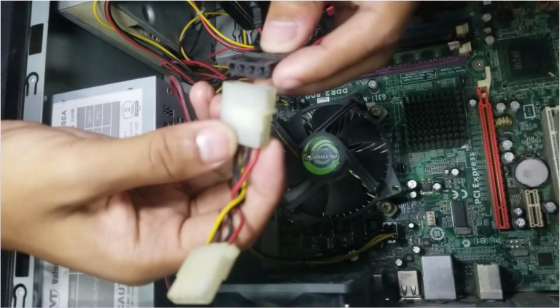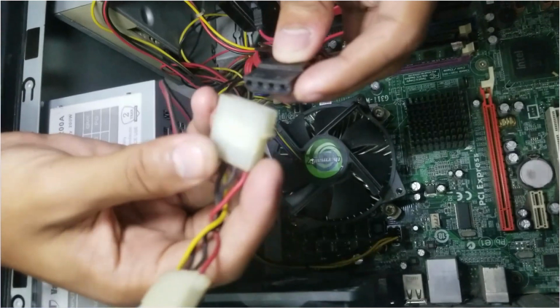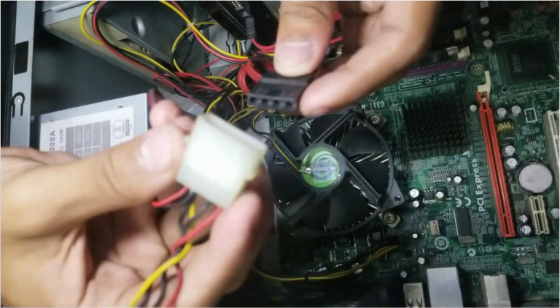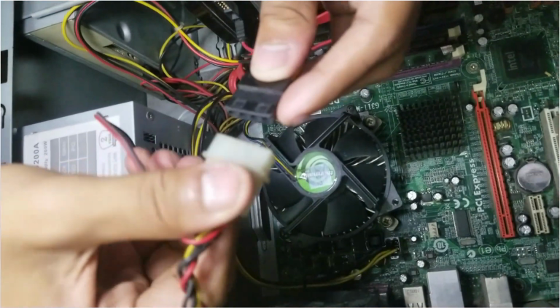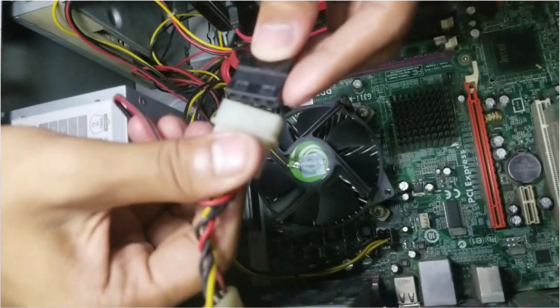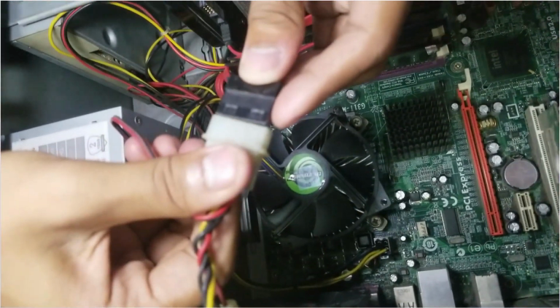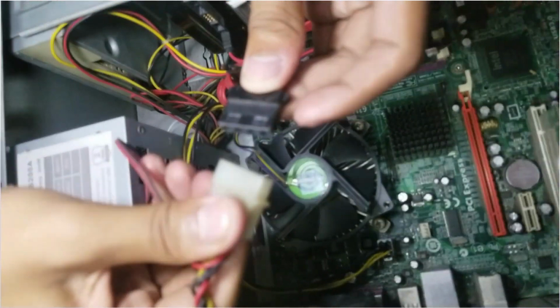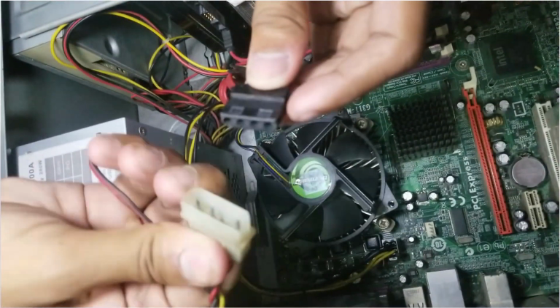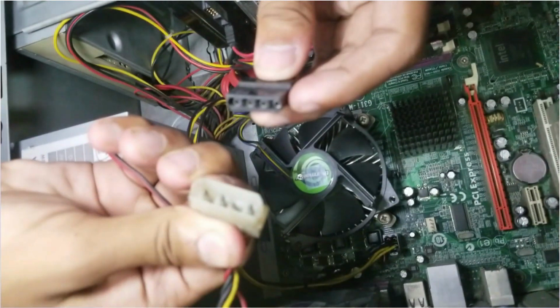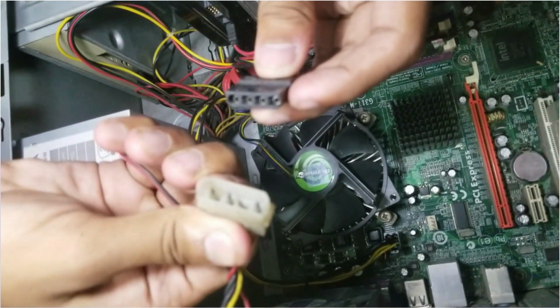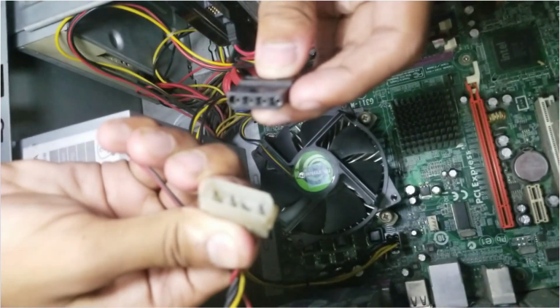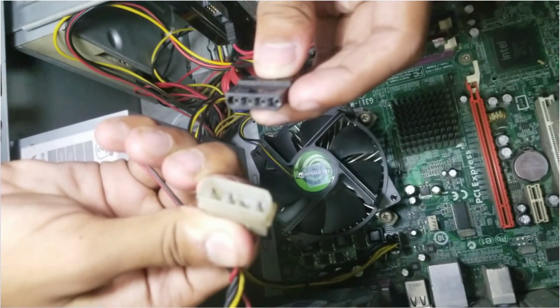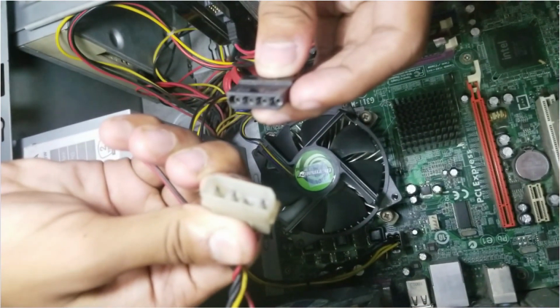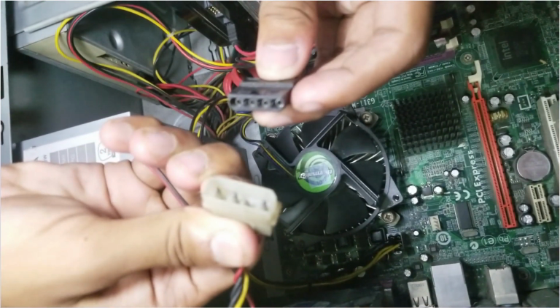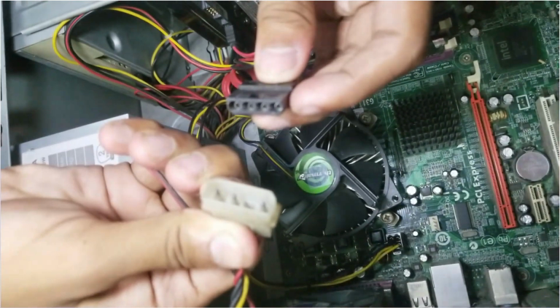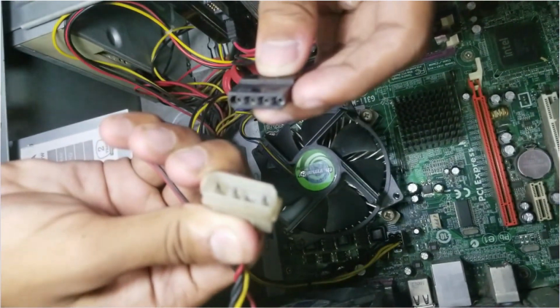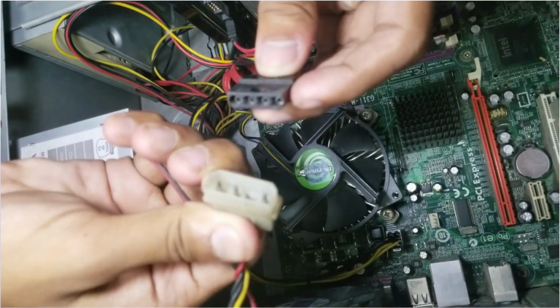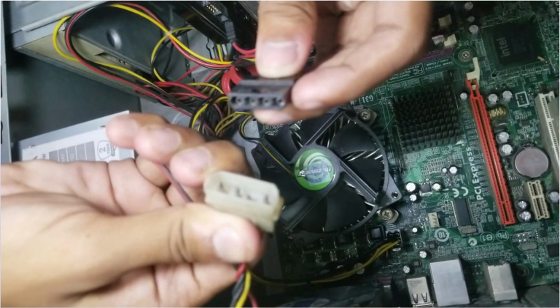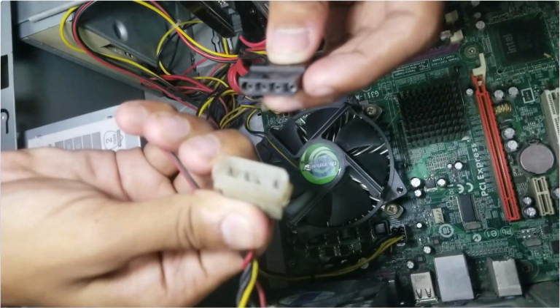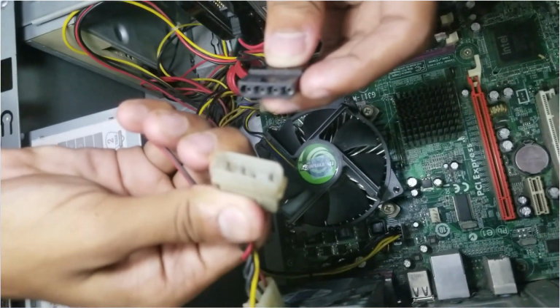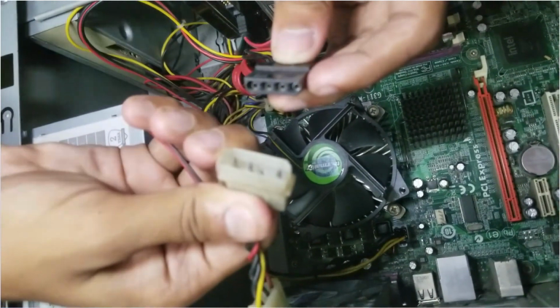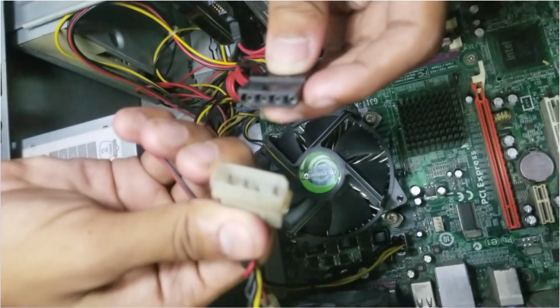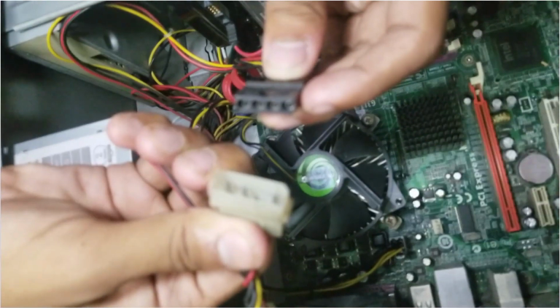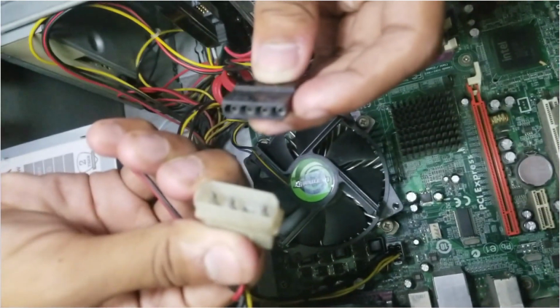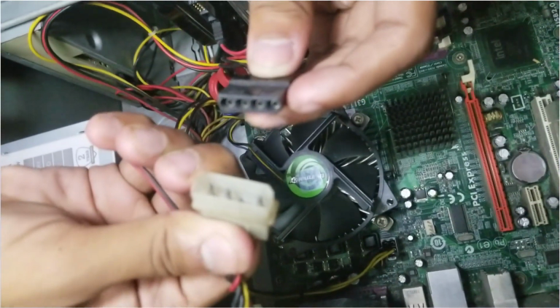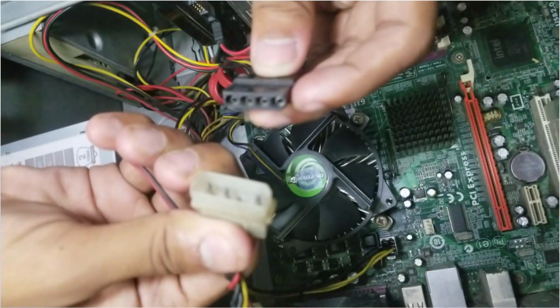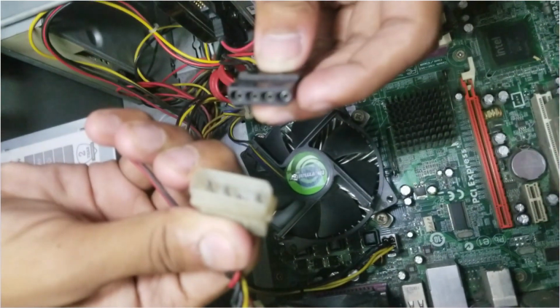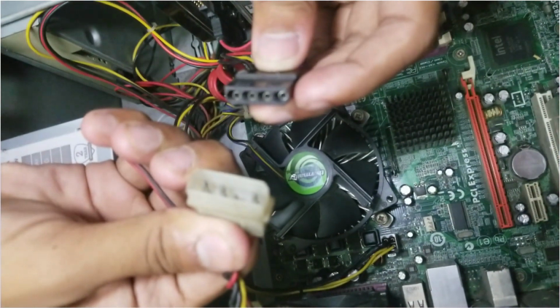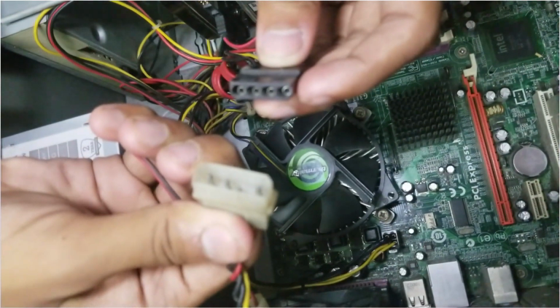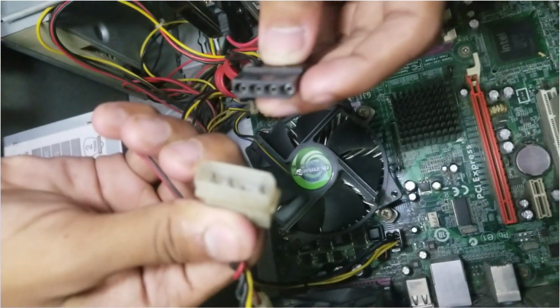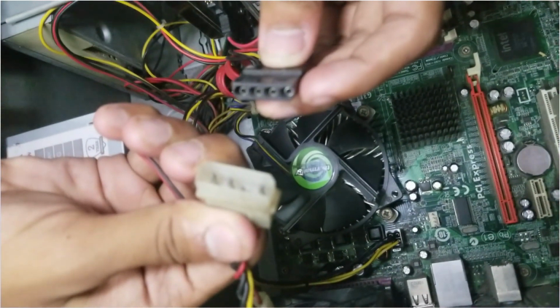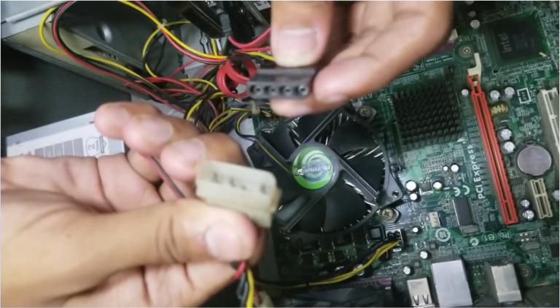The motherboard contains fan plug connector hubs. Follow the rails on your addressable RGB cable pin and plug it into the nearest hub of your power supply unit.